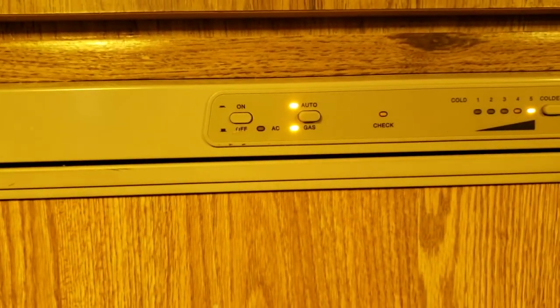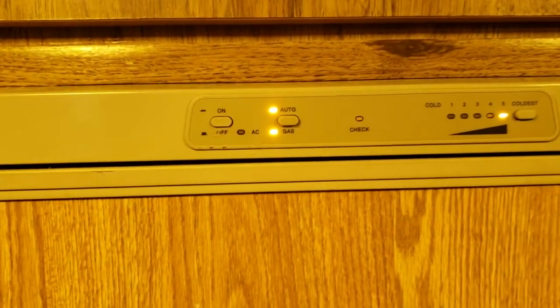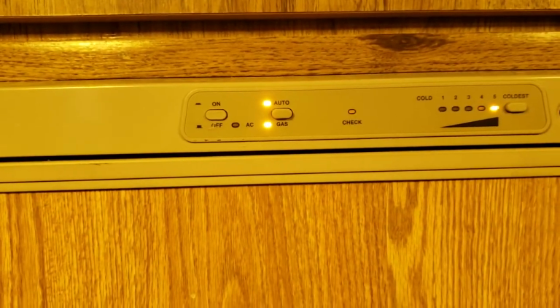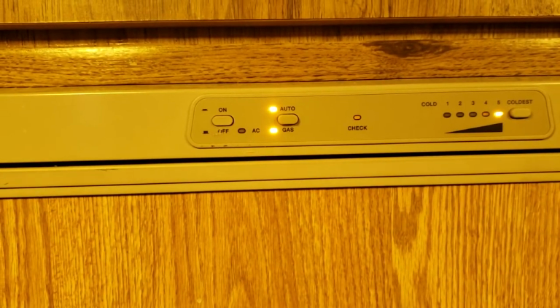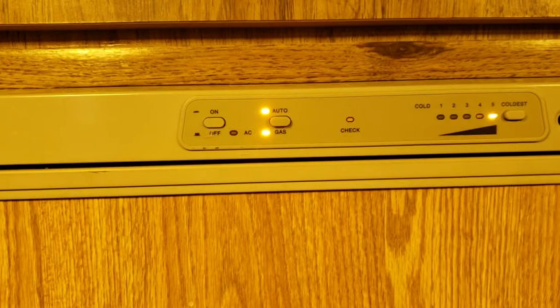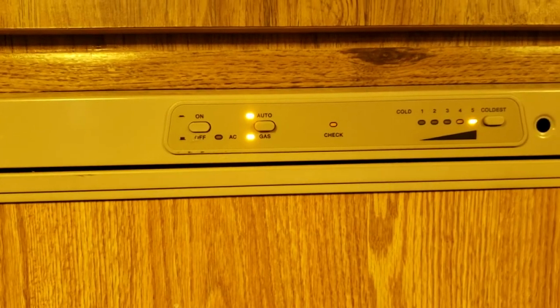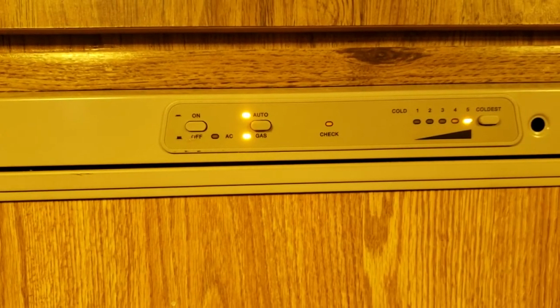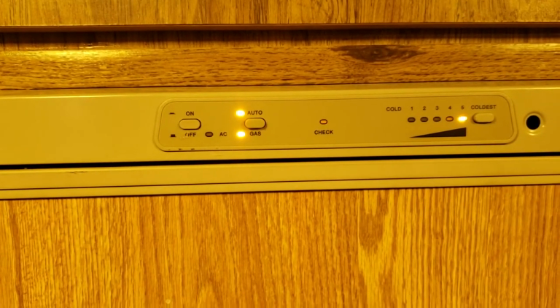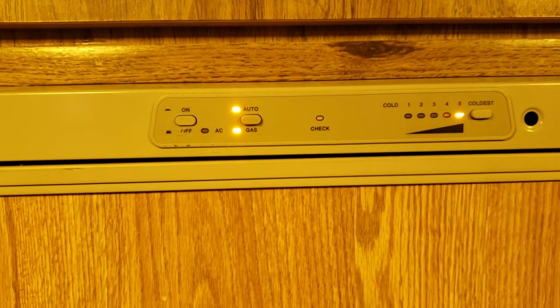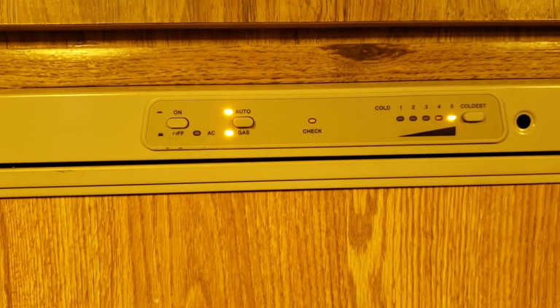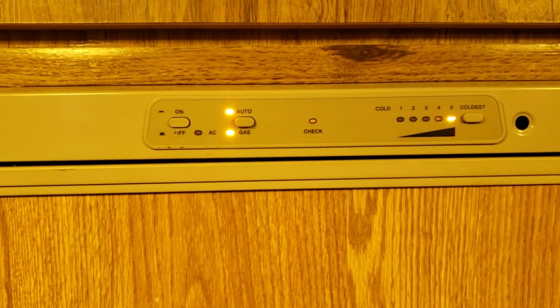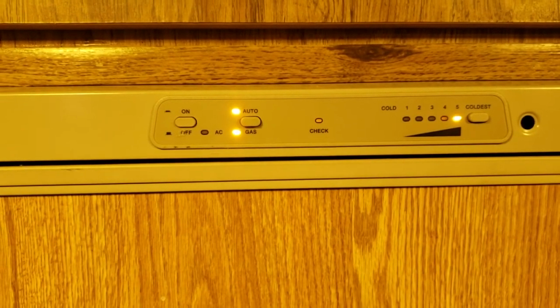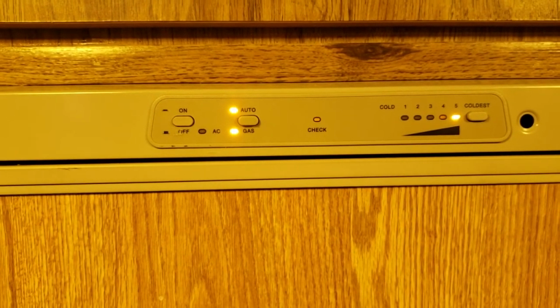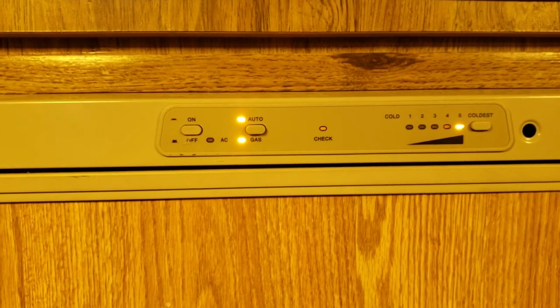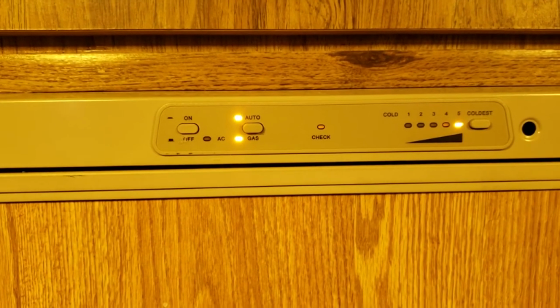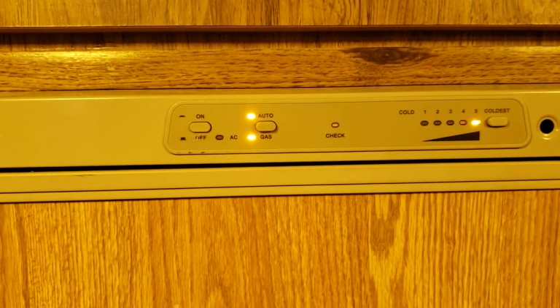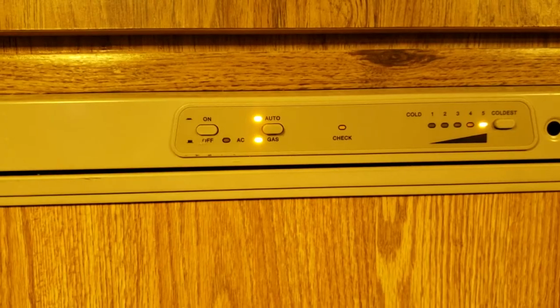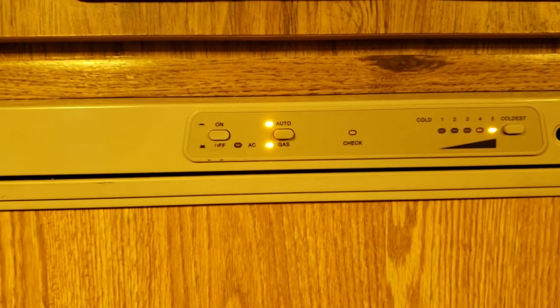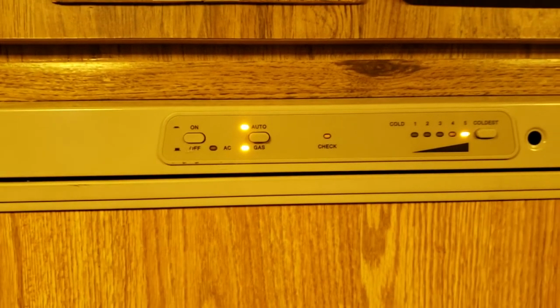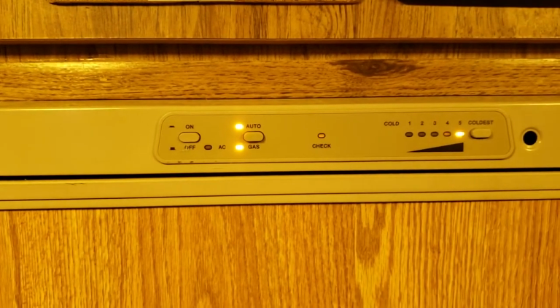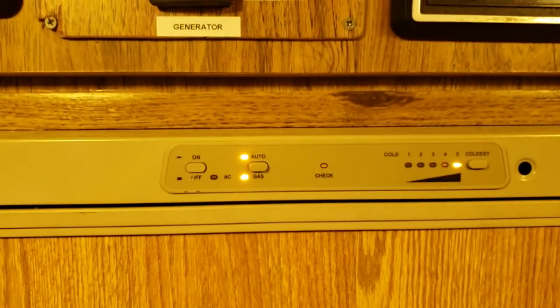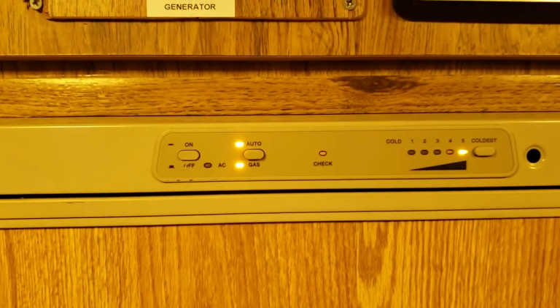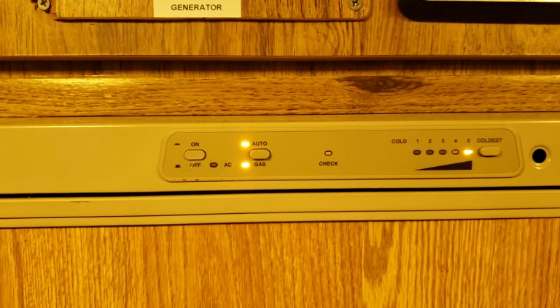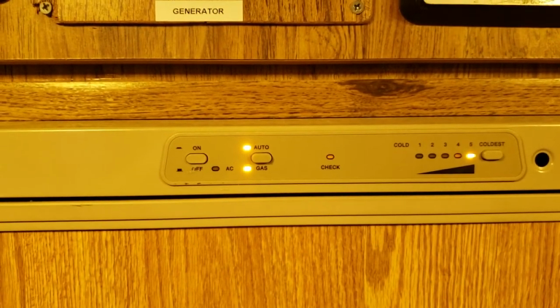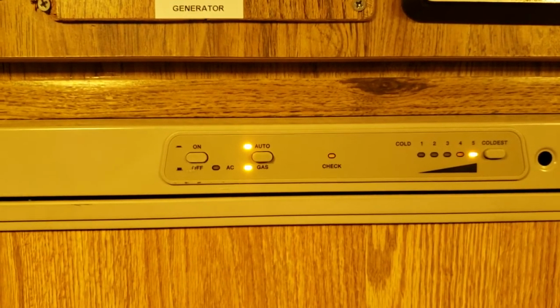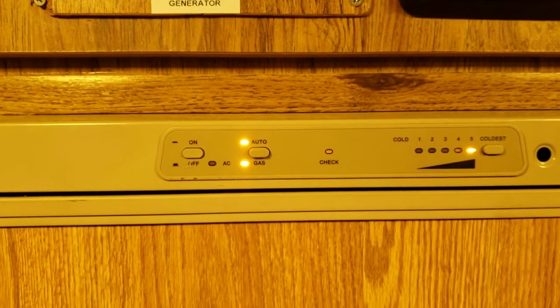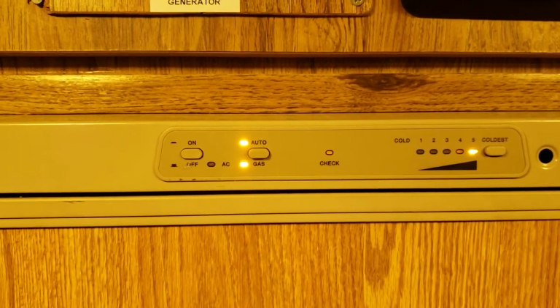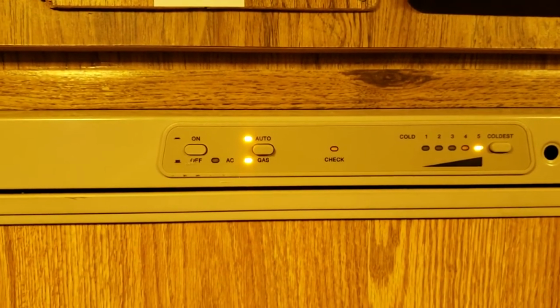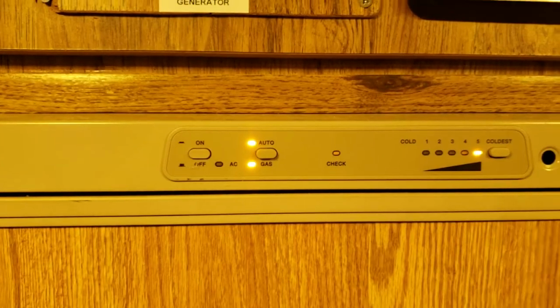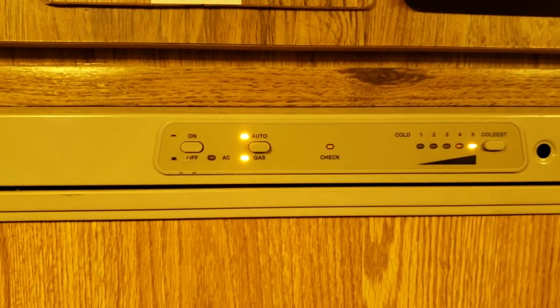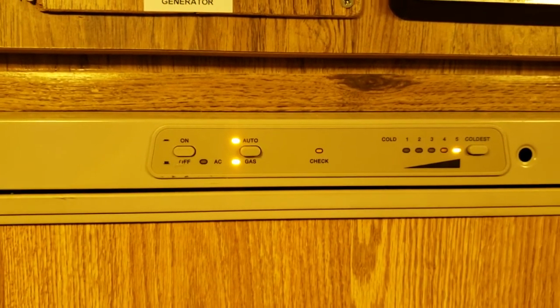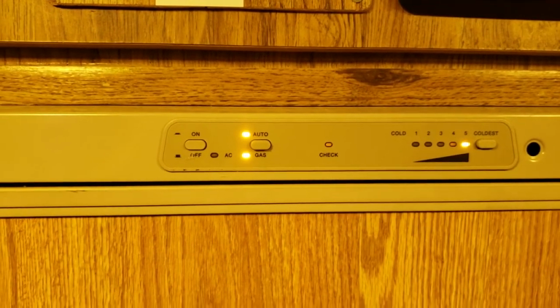You check the breakers and the fuses and it's still not coming on. You know you have AC power, you know the breakers are fine, you know the fridge is plugged in in the back to its AC power source. What could it possibly be?